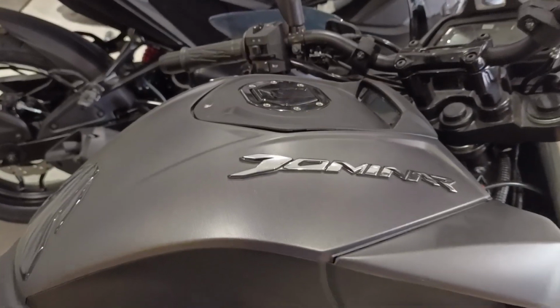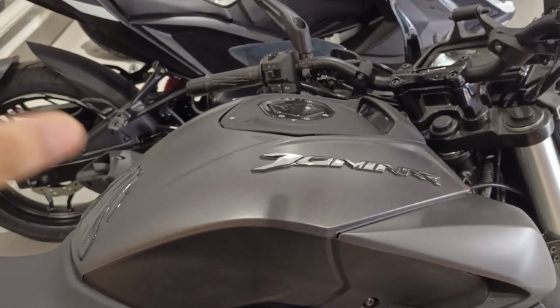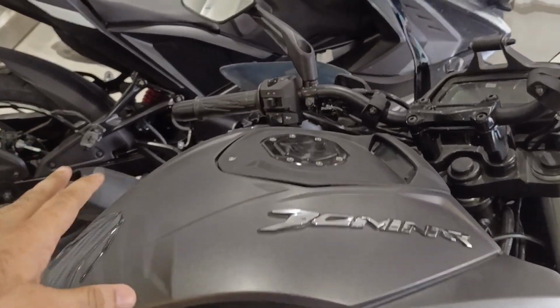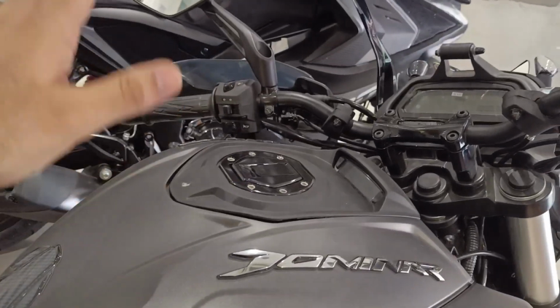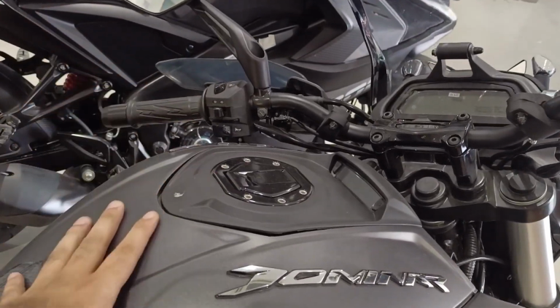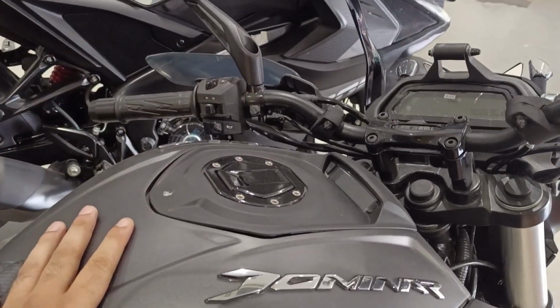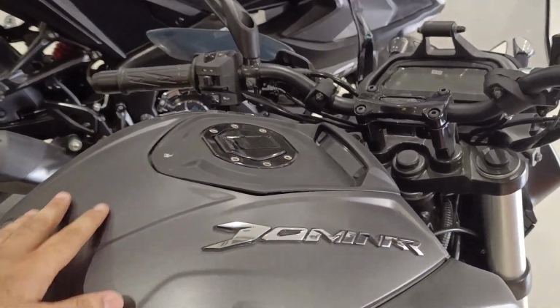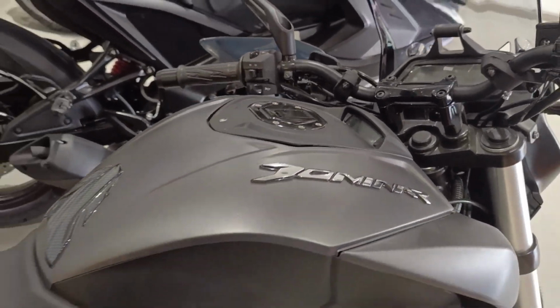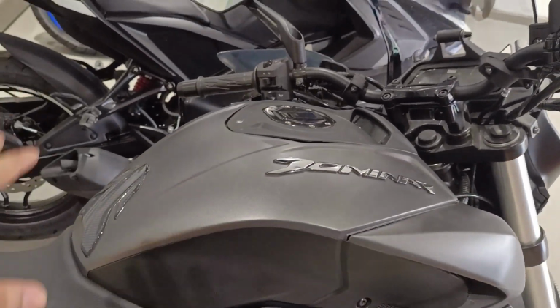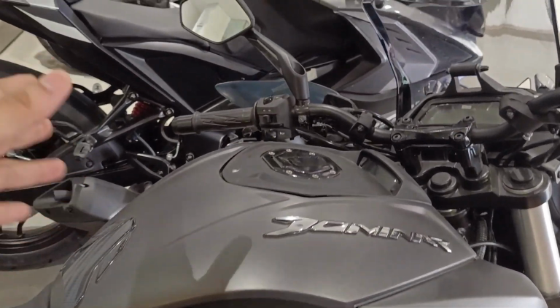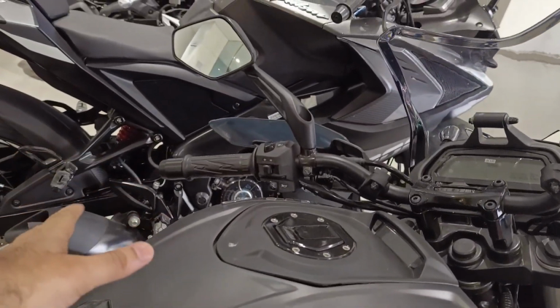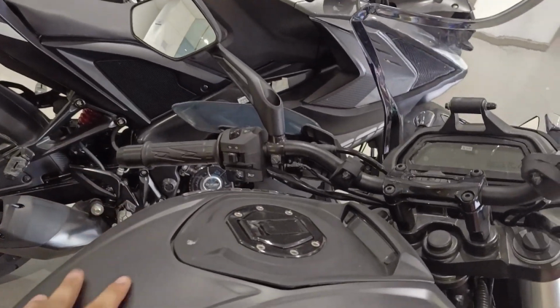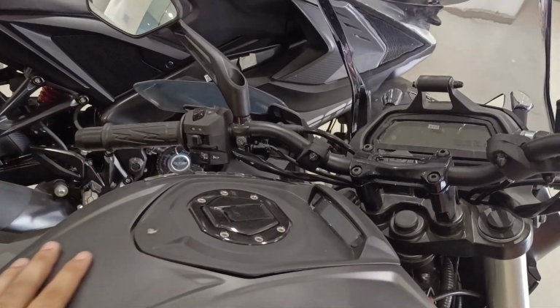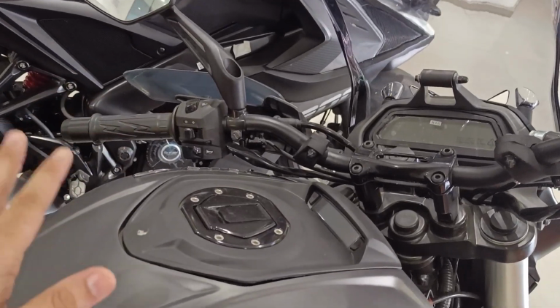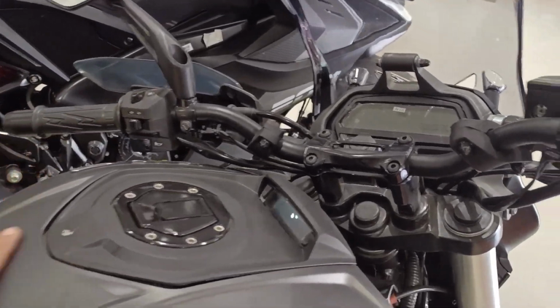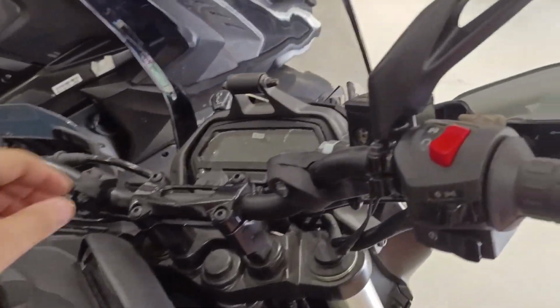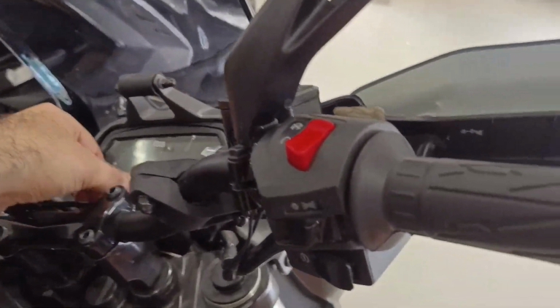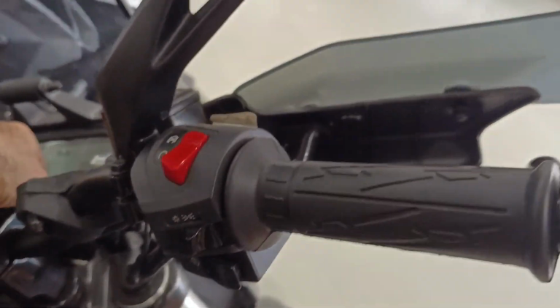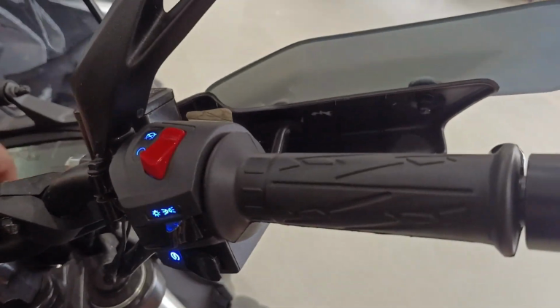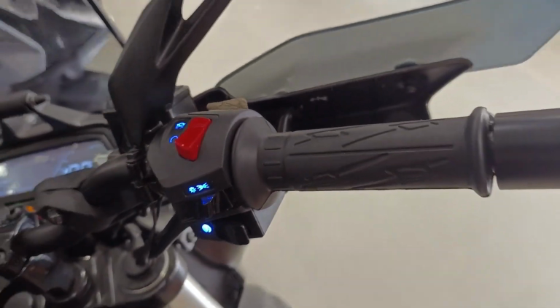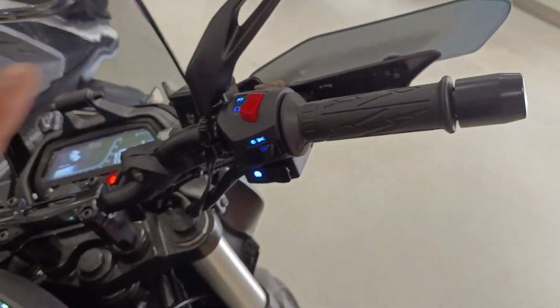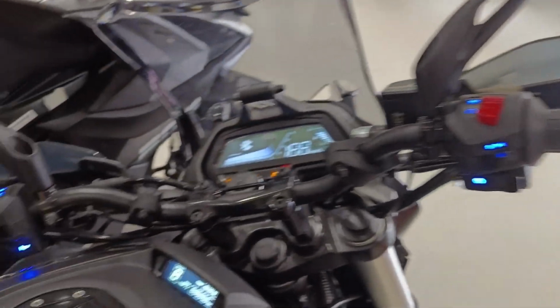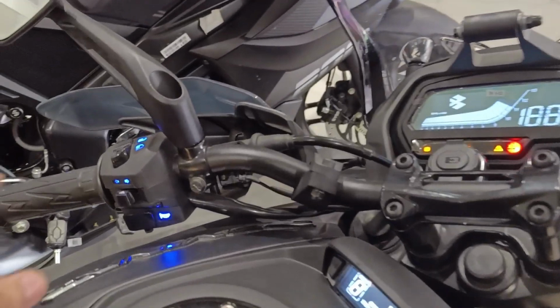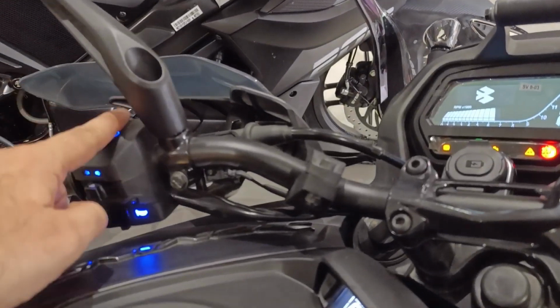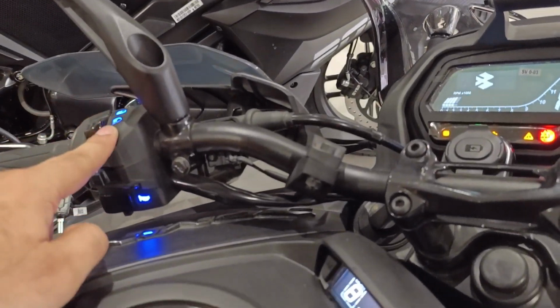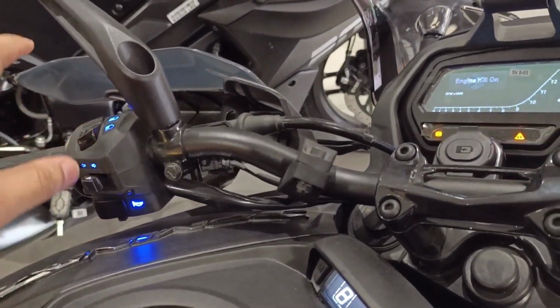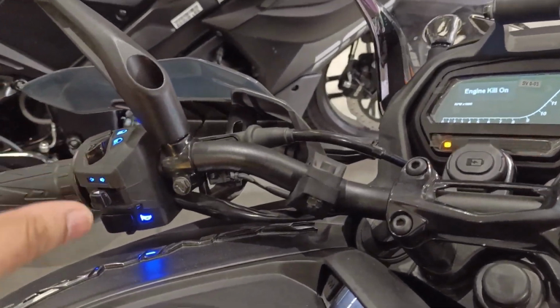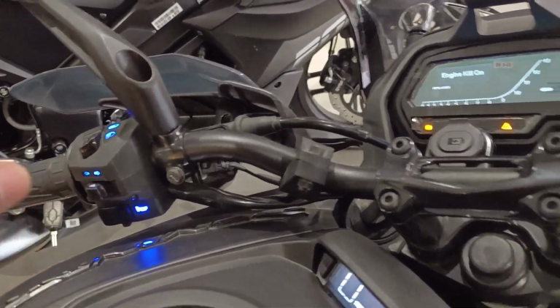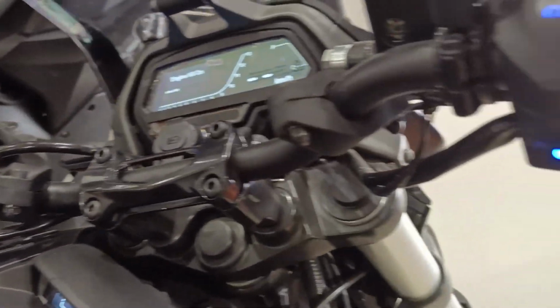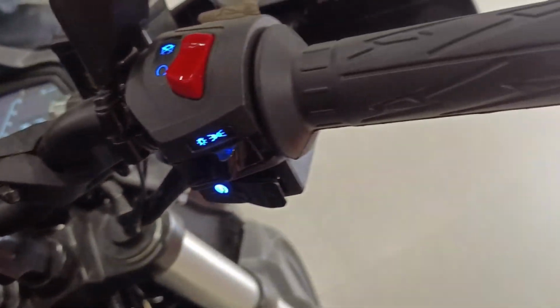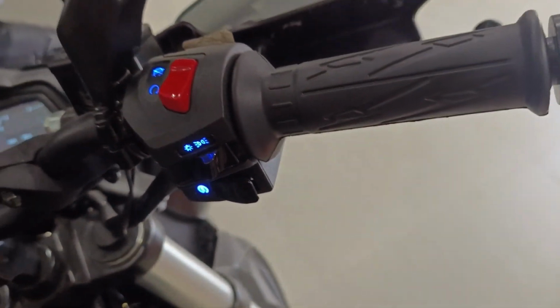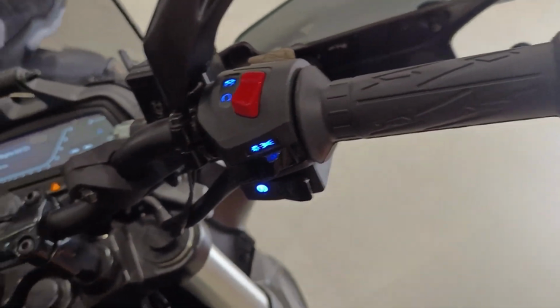If we talk about the tank capacity, there is a 13-litre tank. It will give you a range of 350 km. If you talk about the switches, they are also backlit. They are not white or blue, but they still look good.